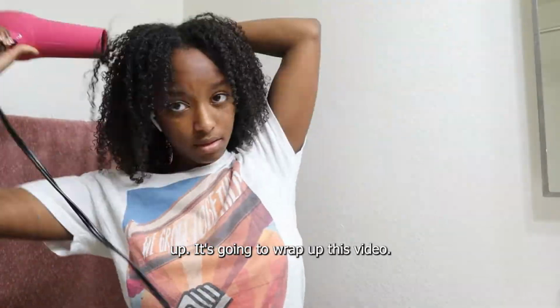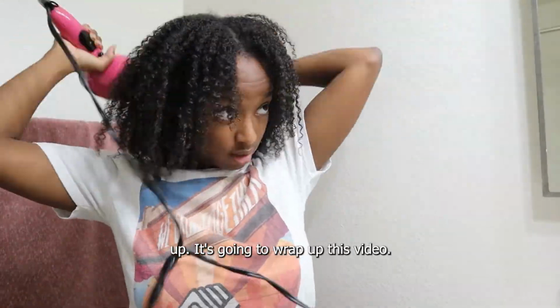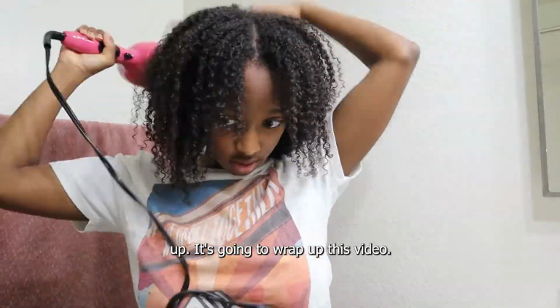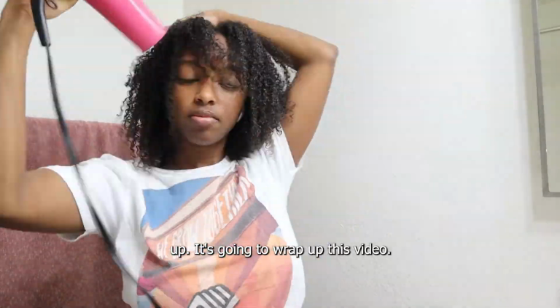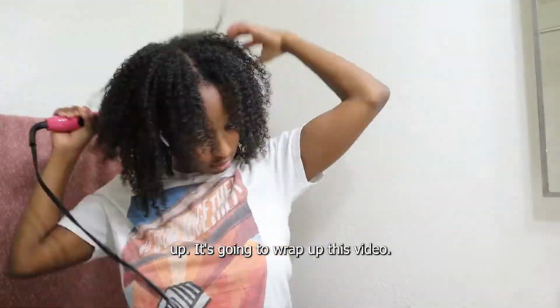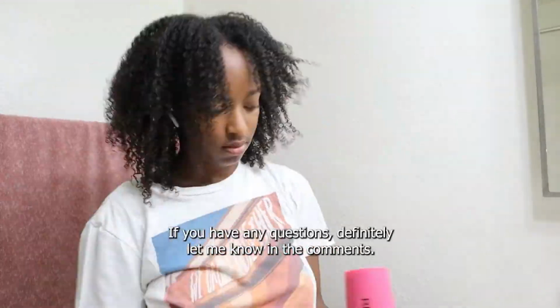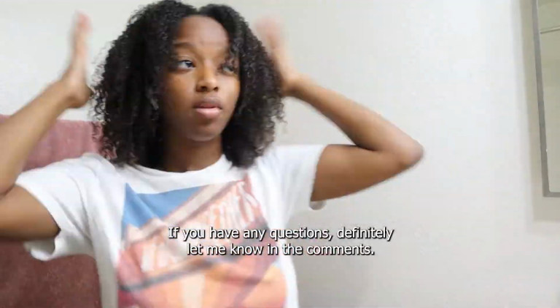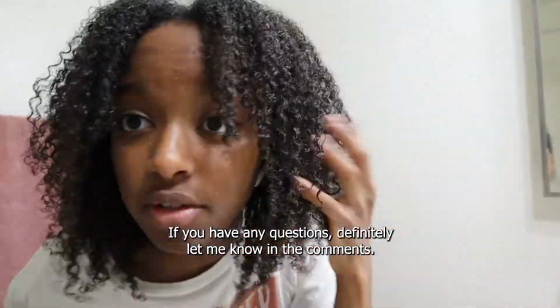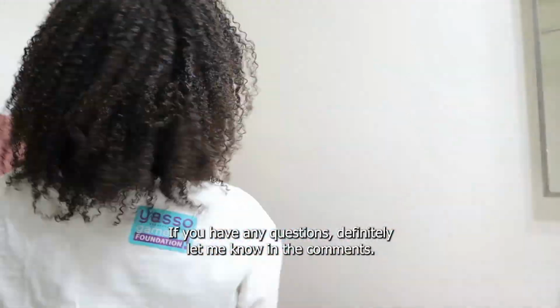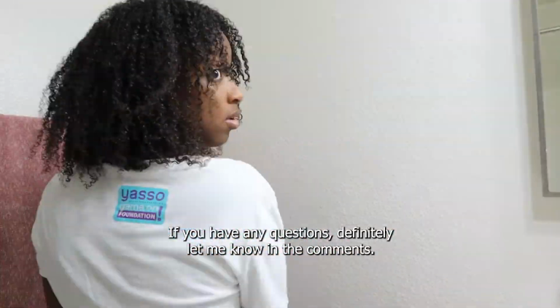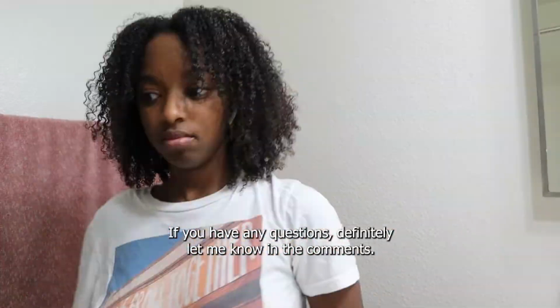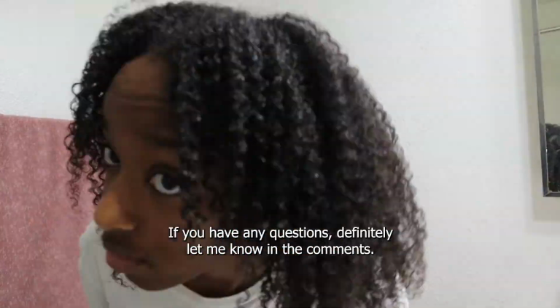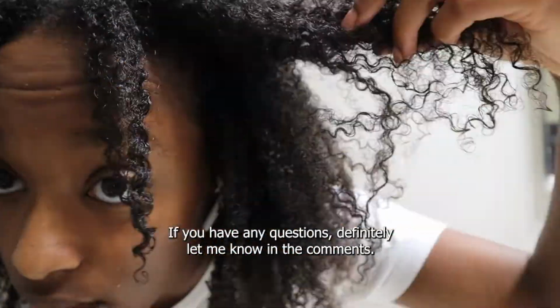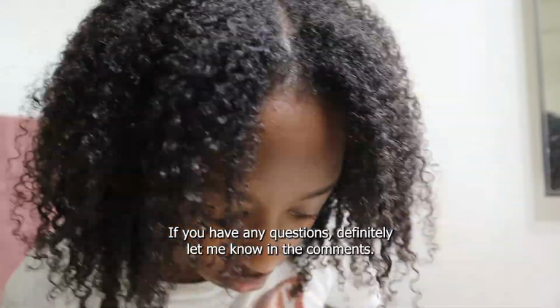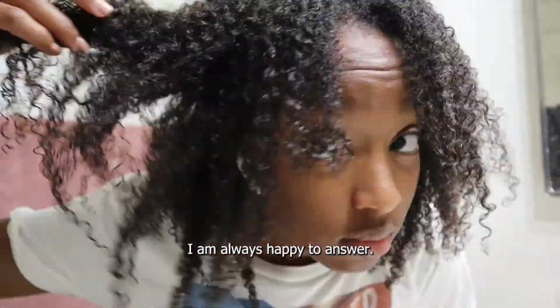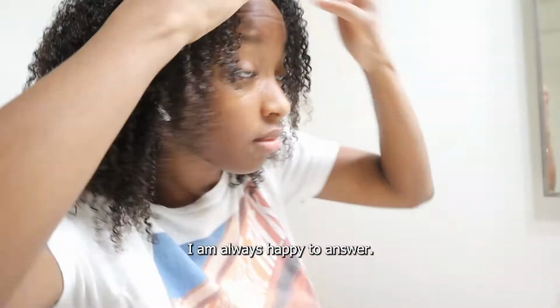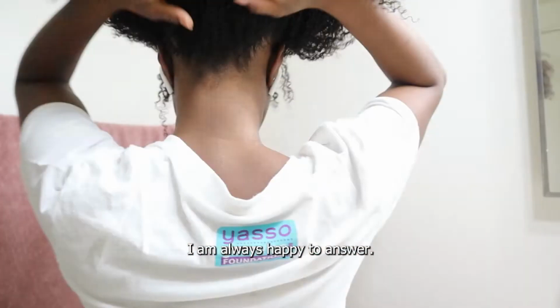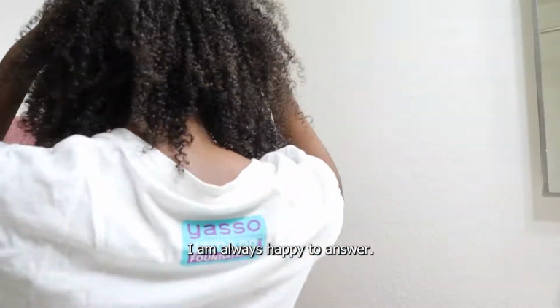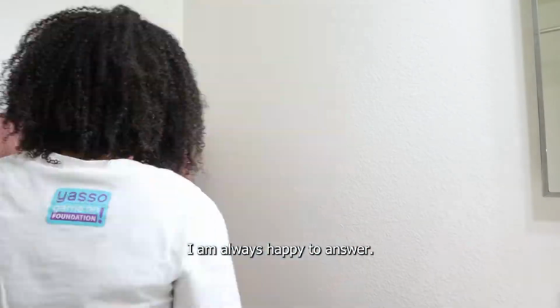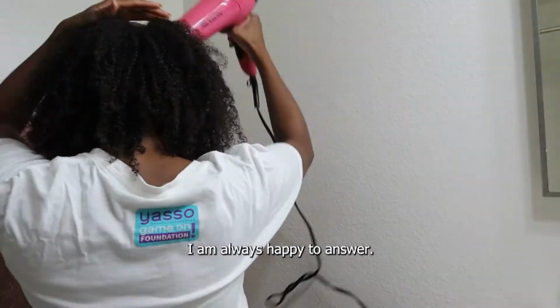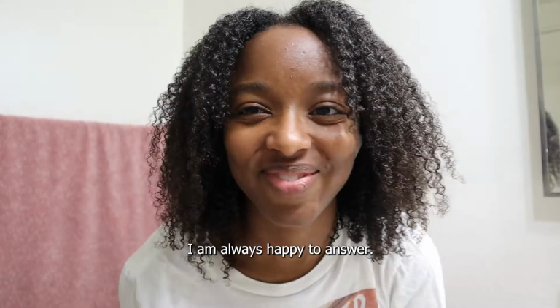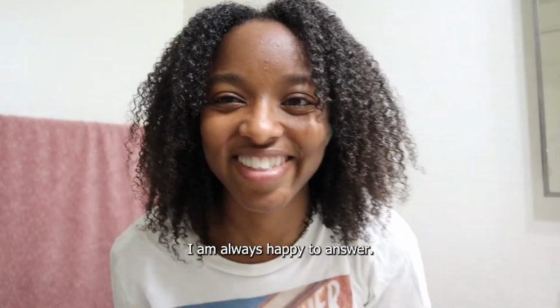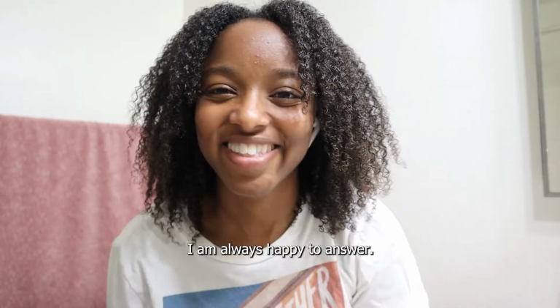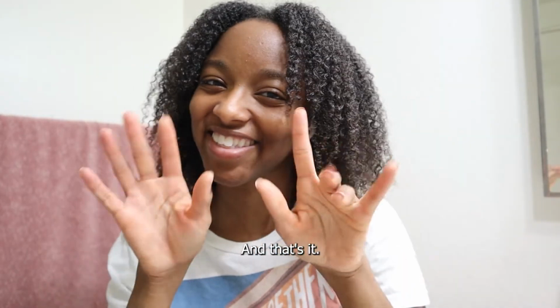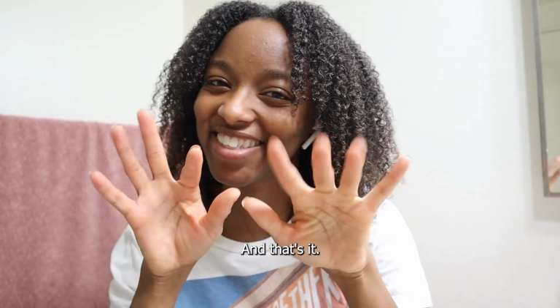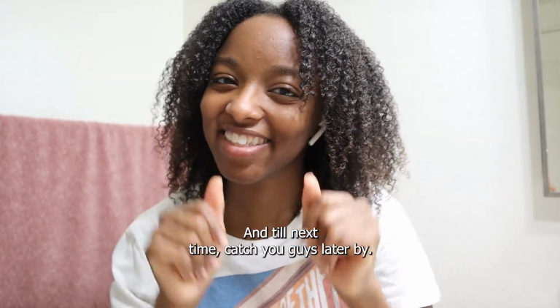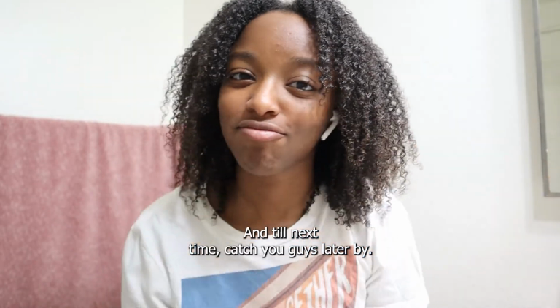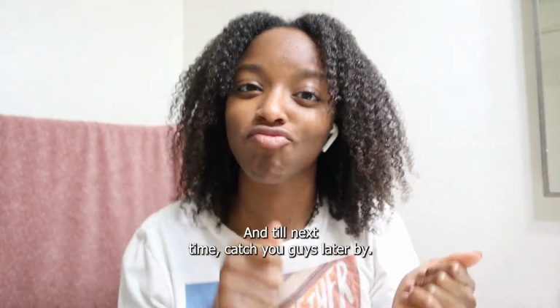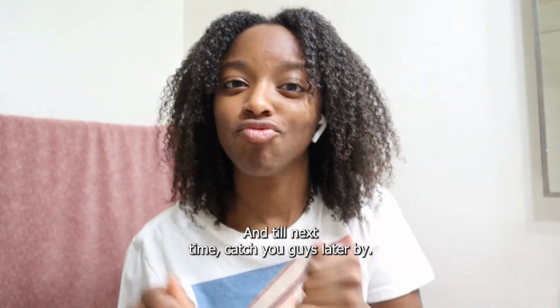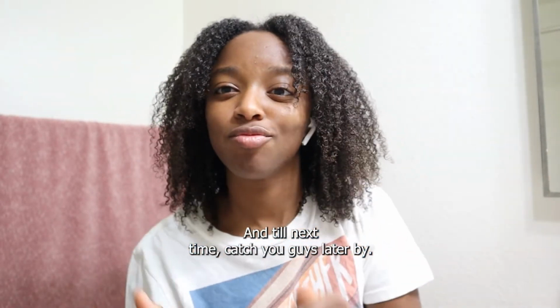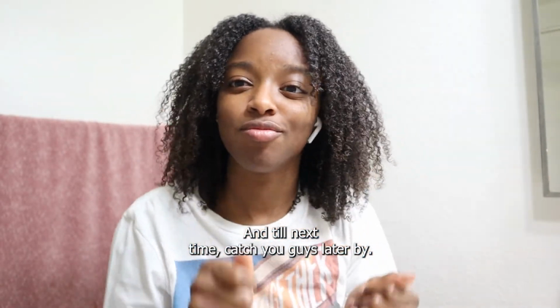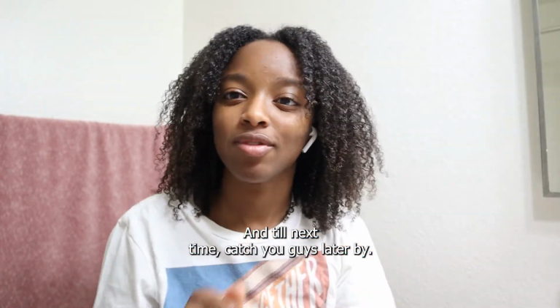That's going to wrap up this video. If you have any questions, definitely let me know in the comments — I am always happy to answer. Until next time, catch you guys later. Bye.